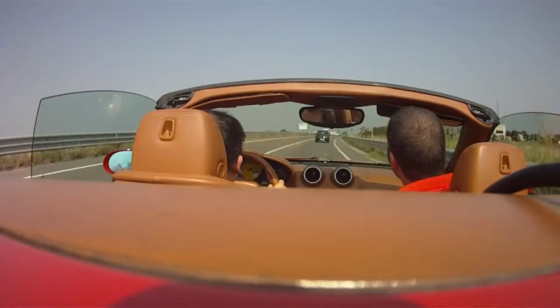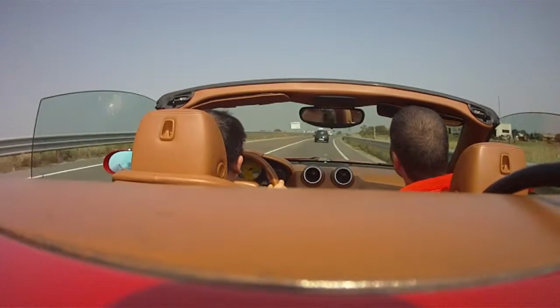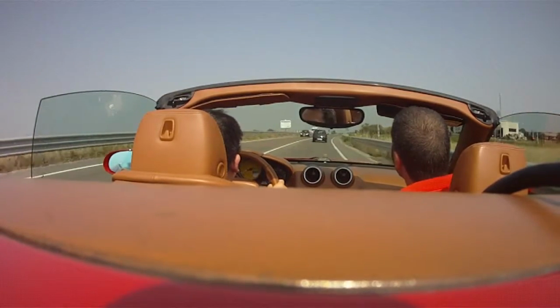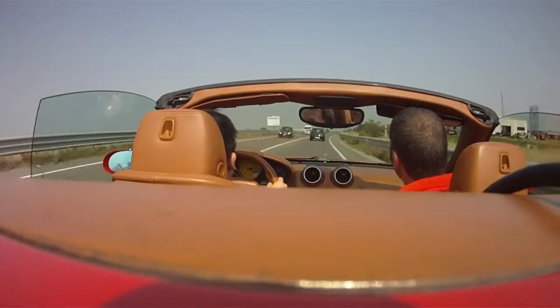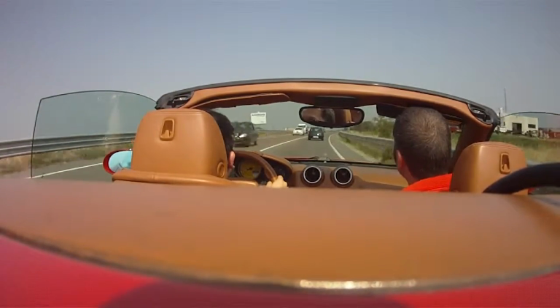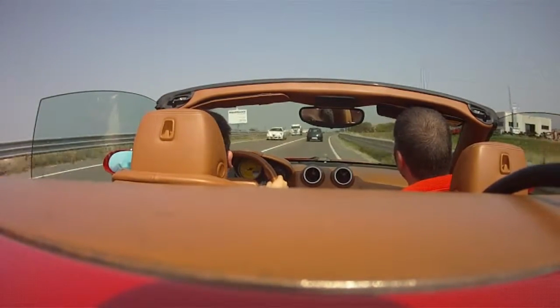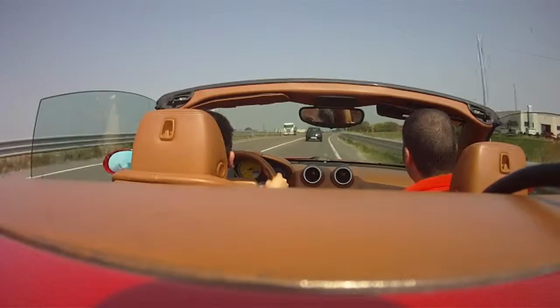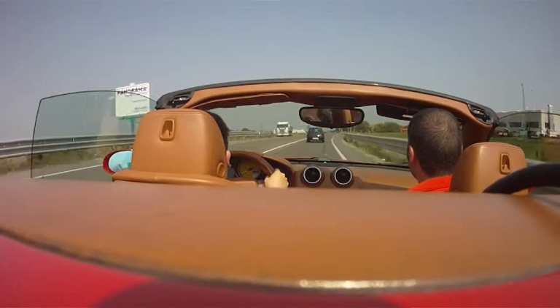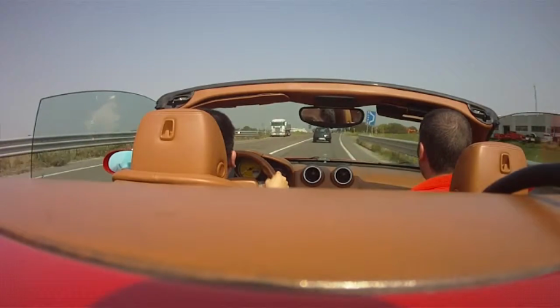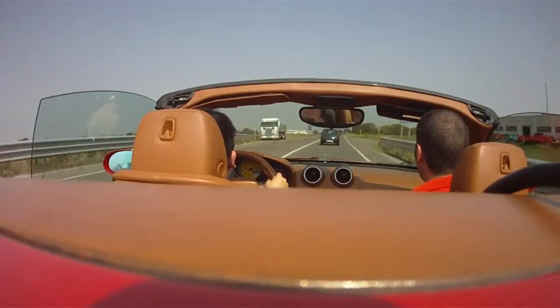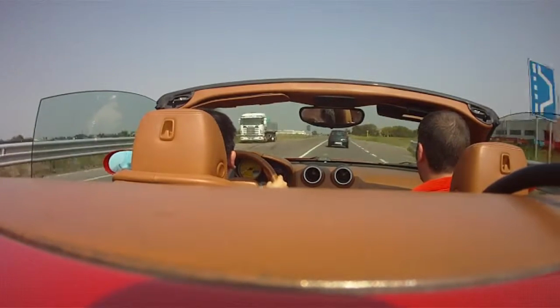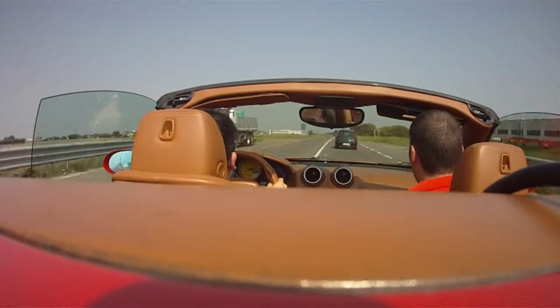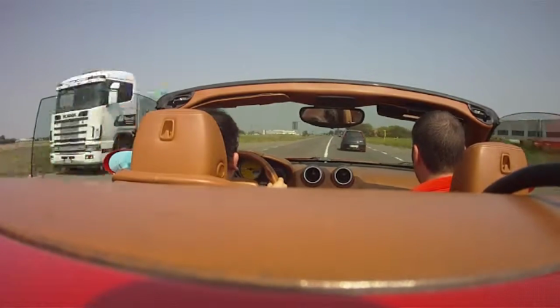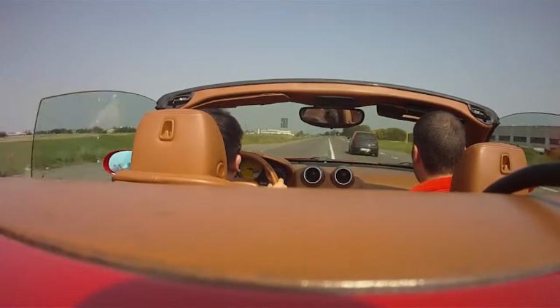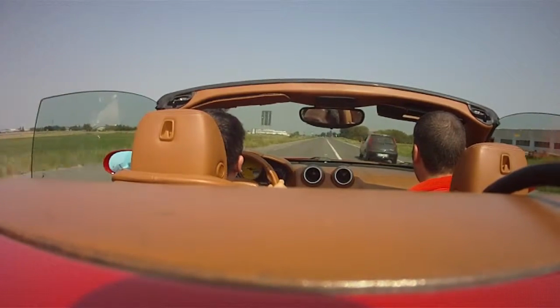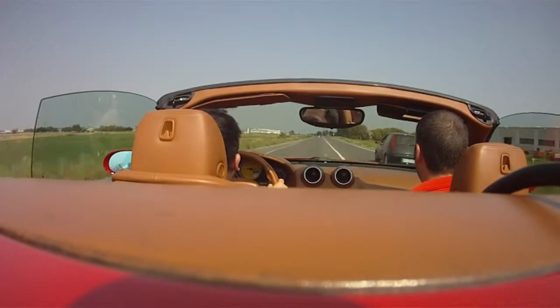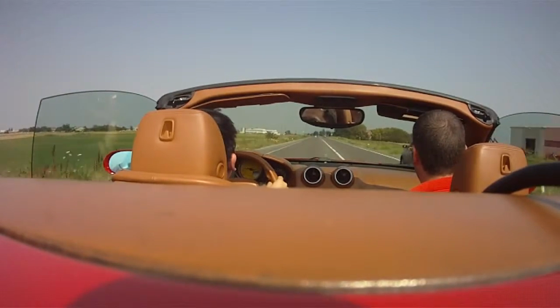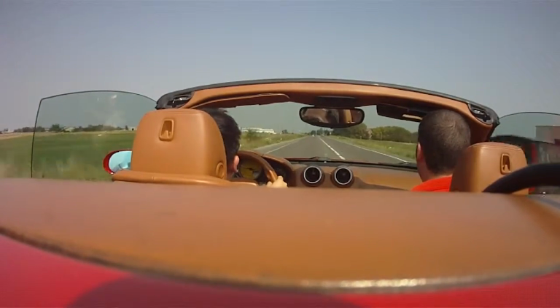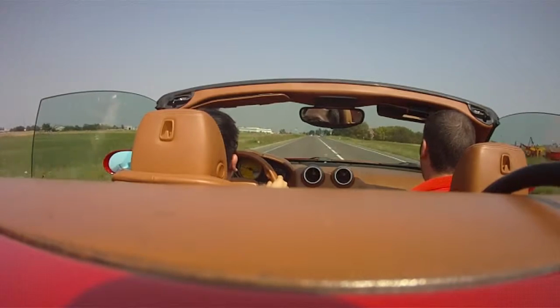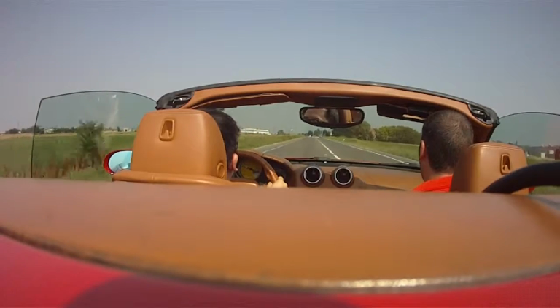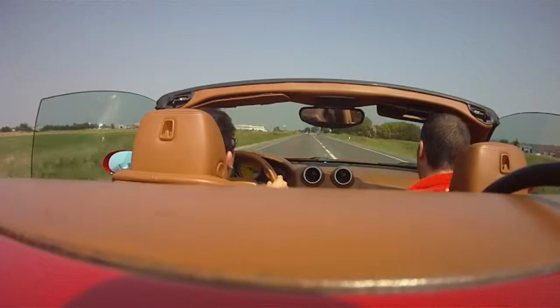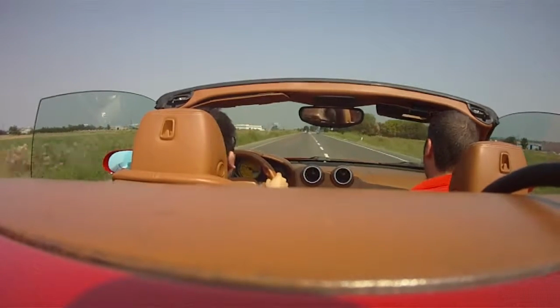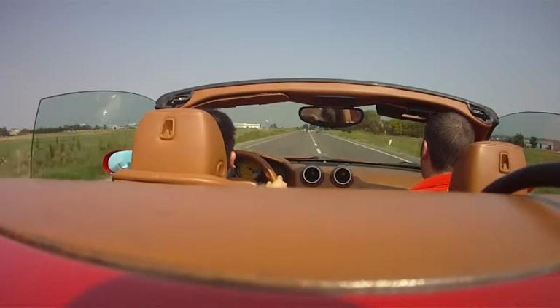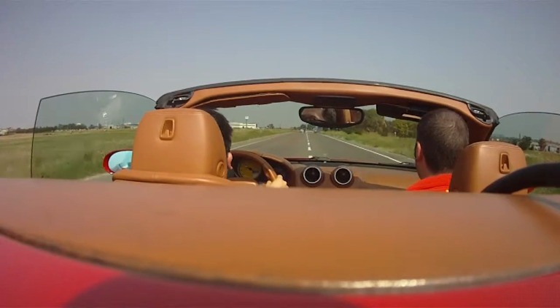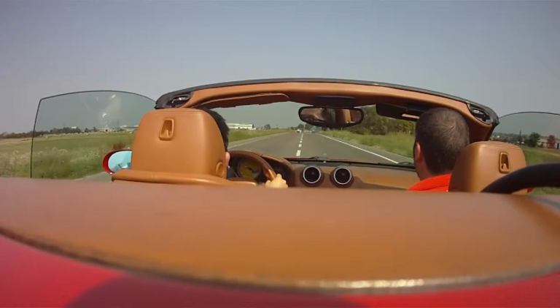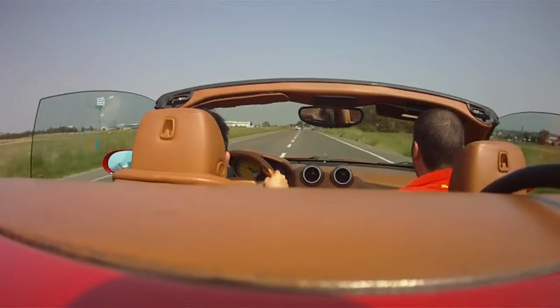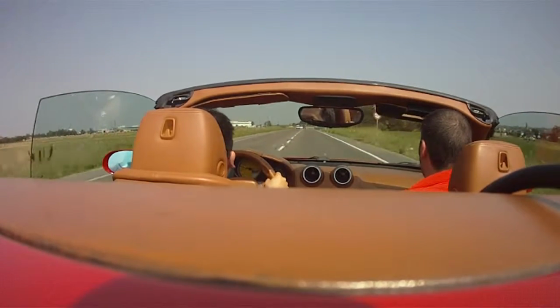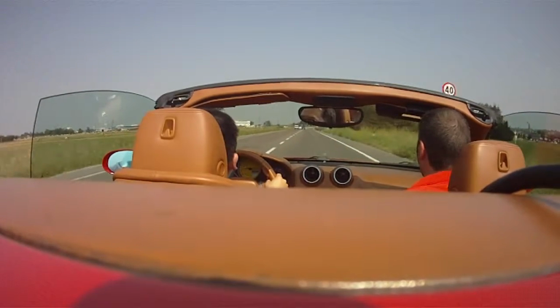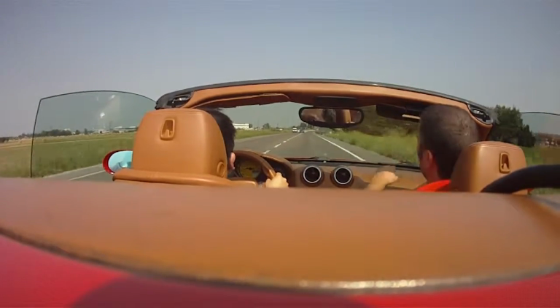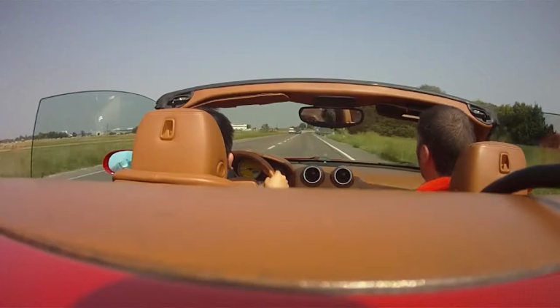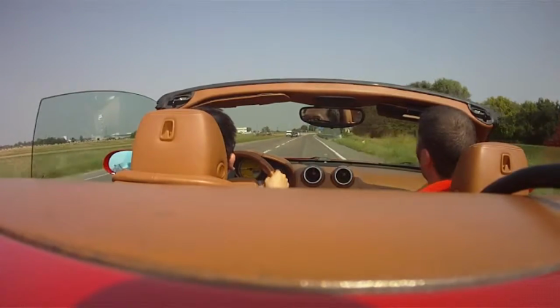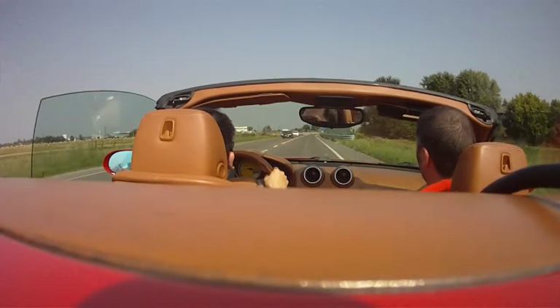I think you can overtake. Okay, you can go — go, go, go, go. Accelerate! Very good. That's normal, you can do that. That's normal. I don't normally.